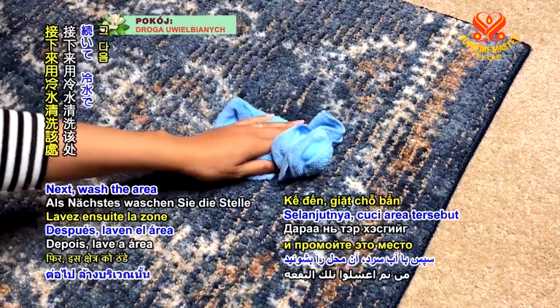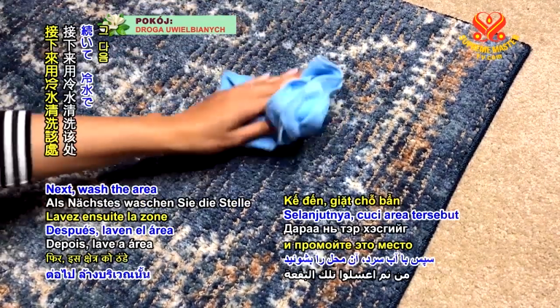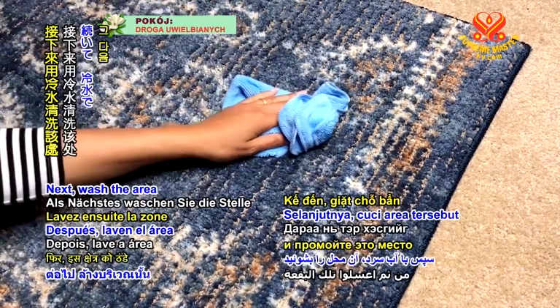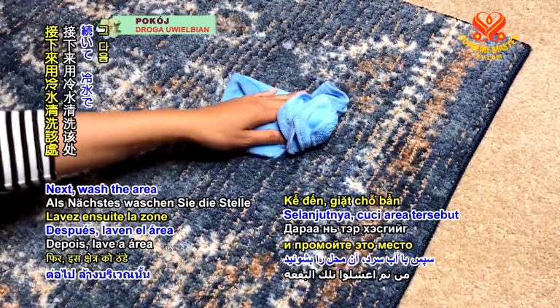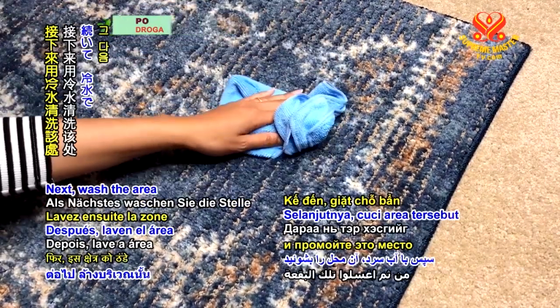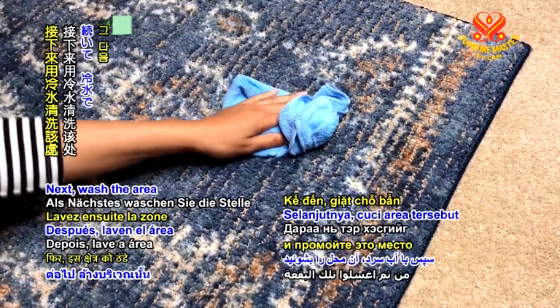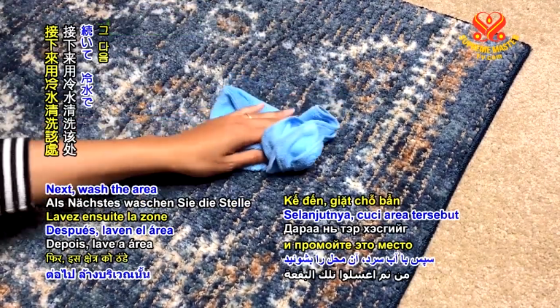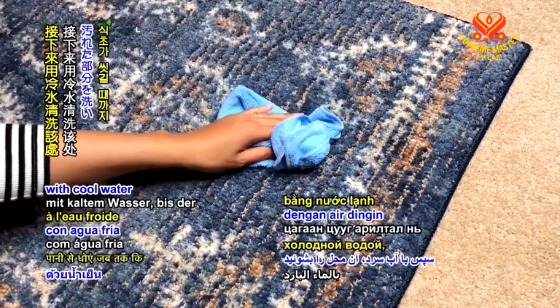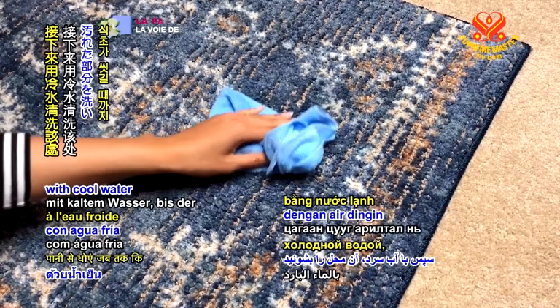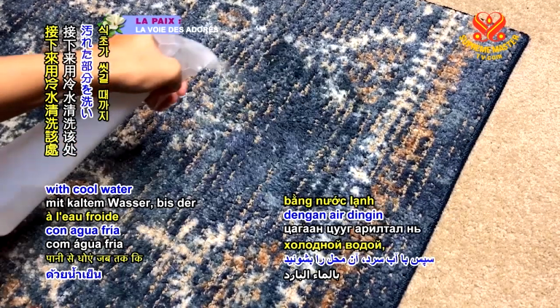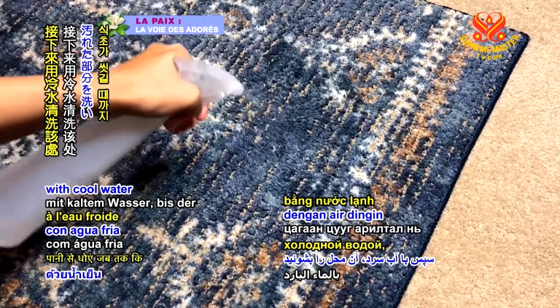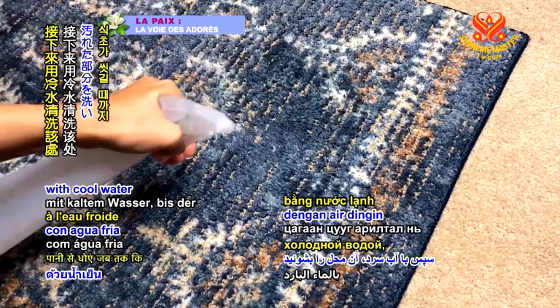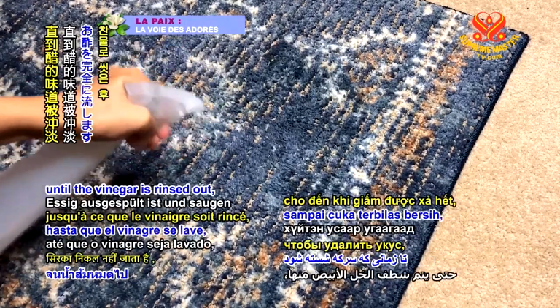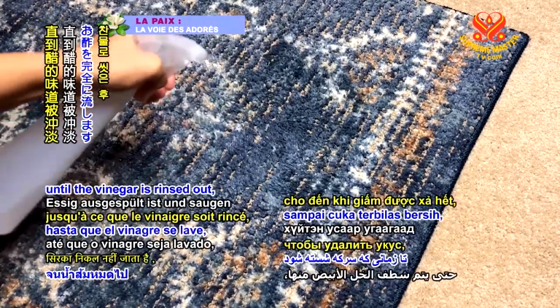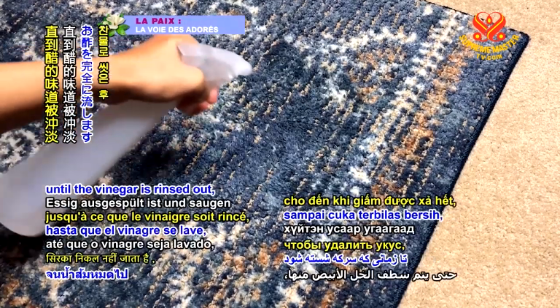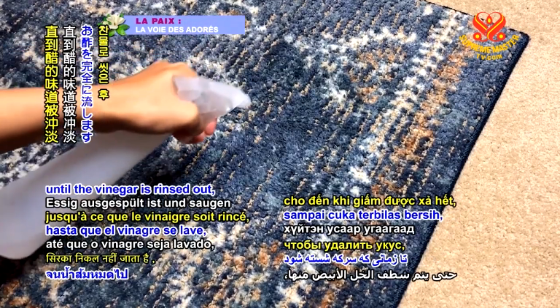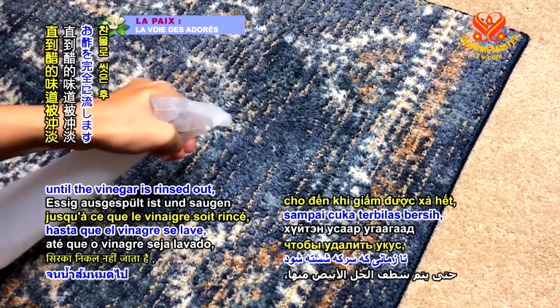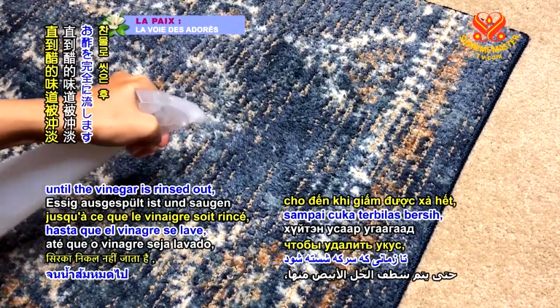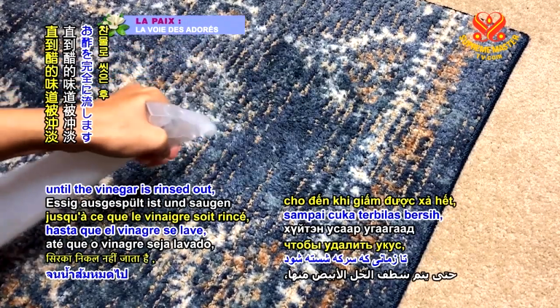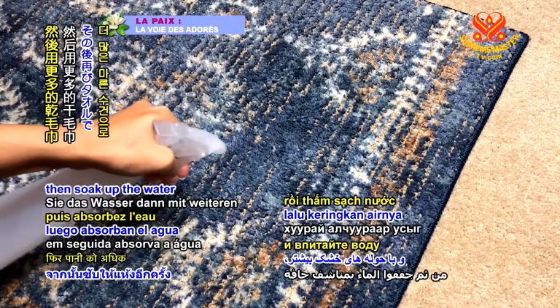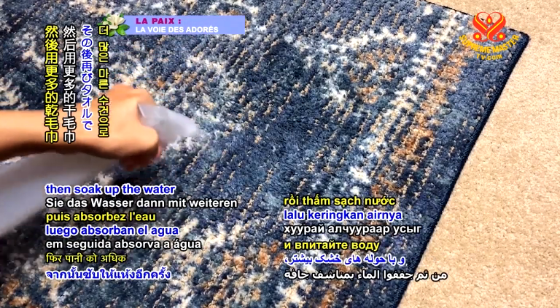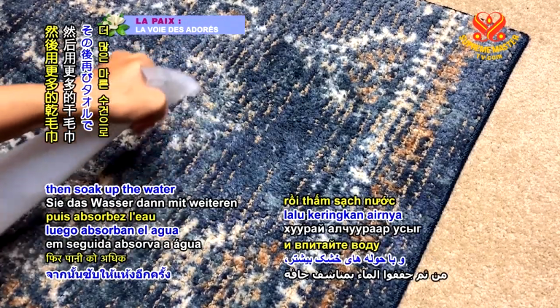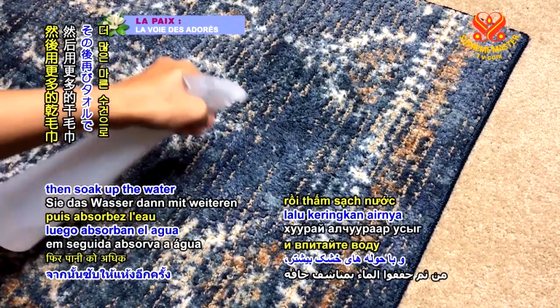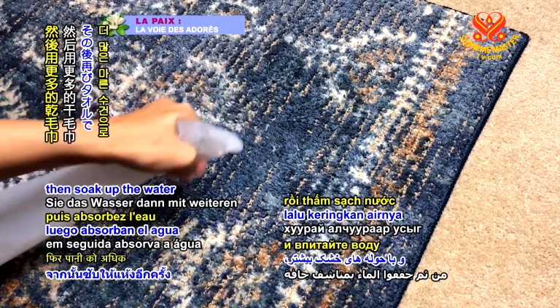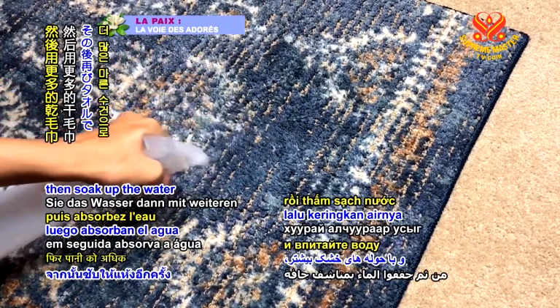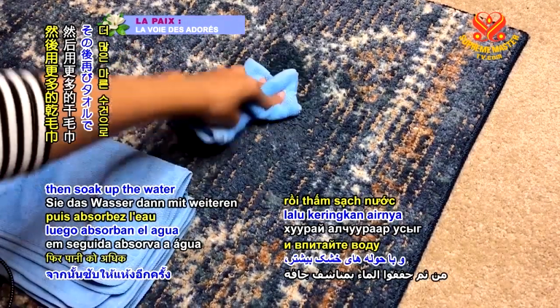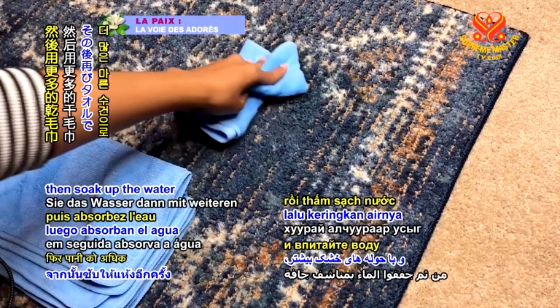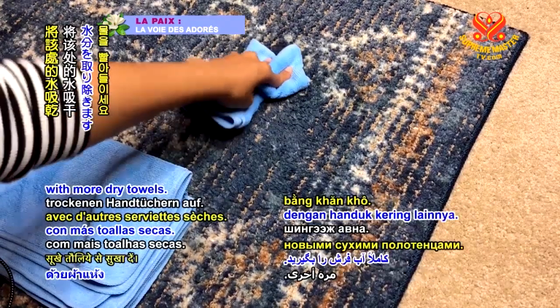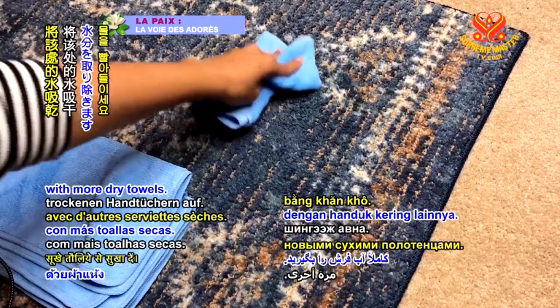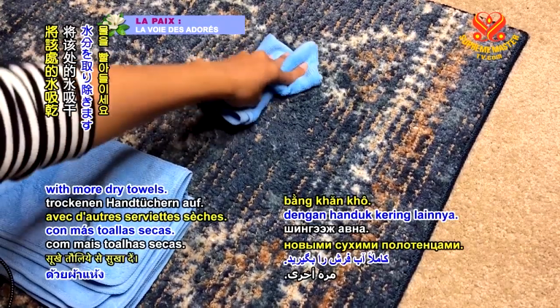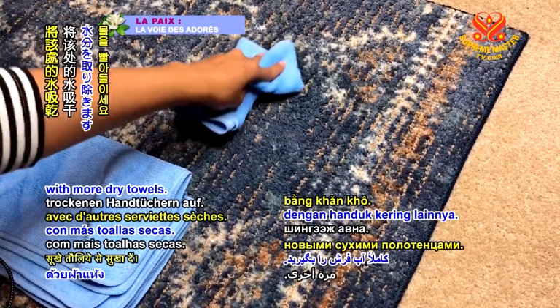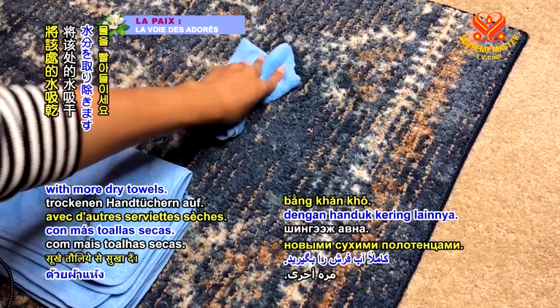Next, wash the area with cool water until the vinegar is rinsed out. Then soak up the water with more dry towels.